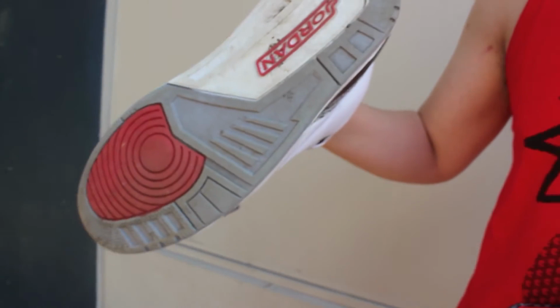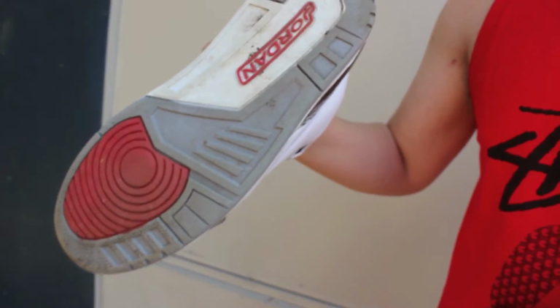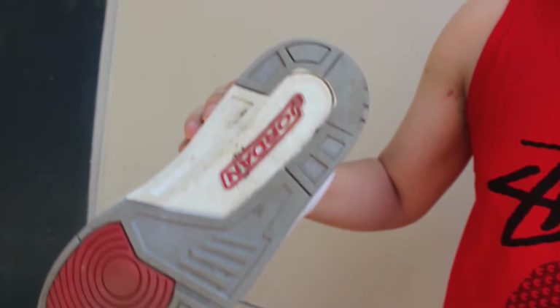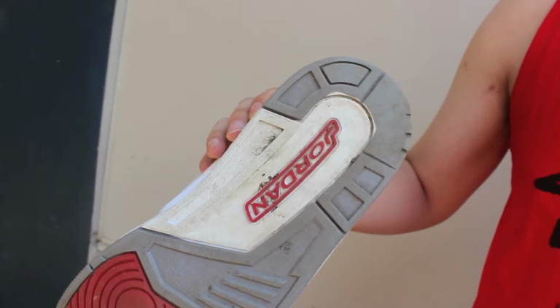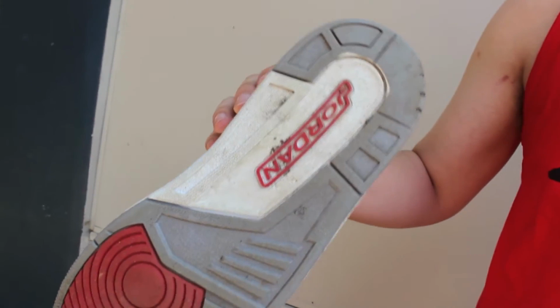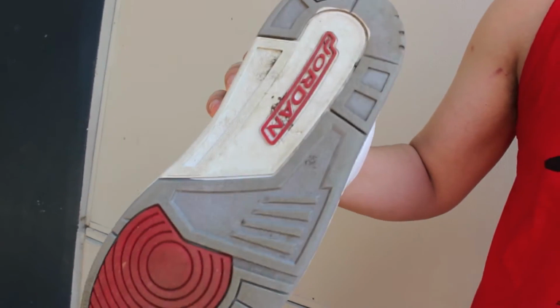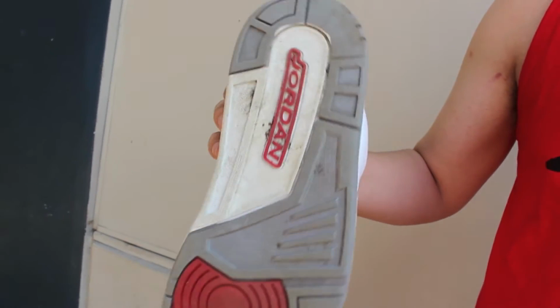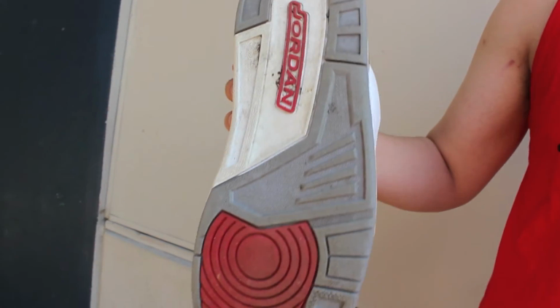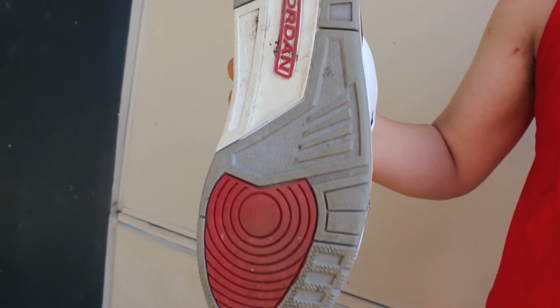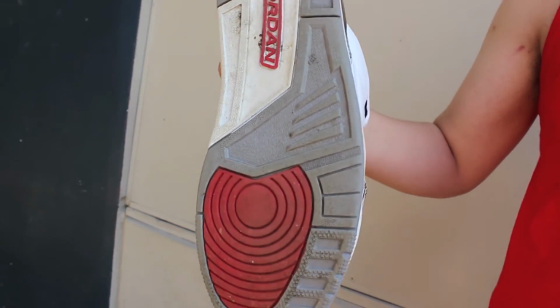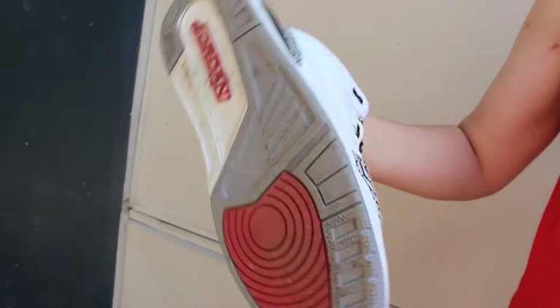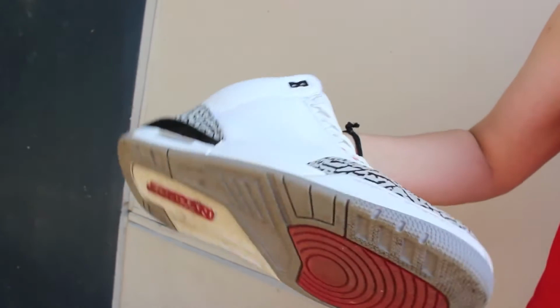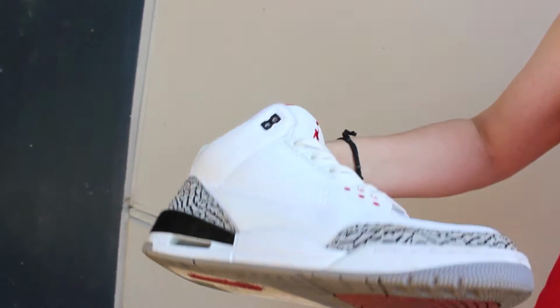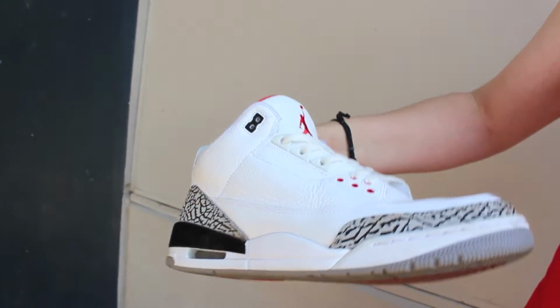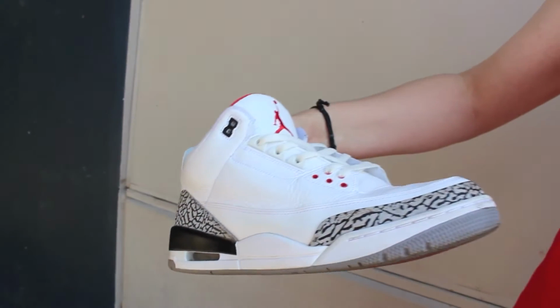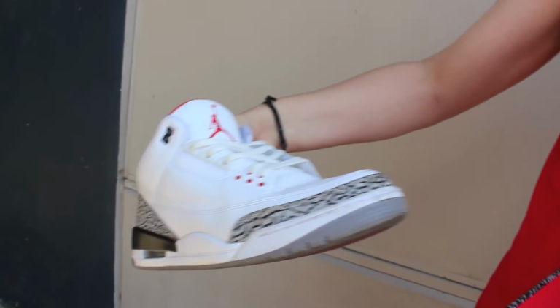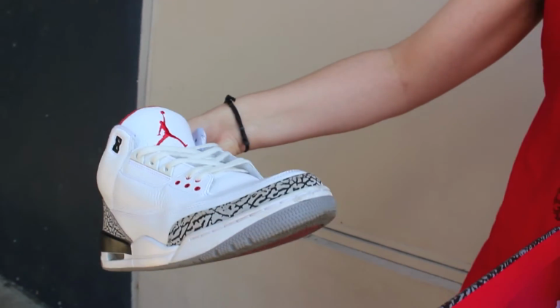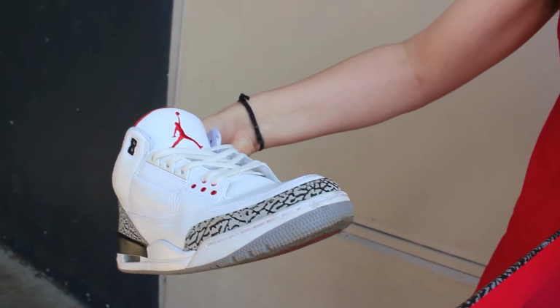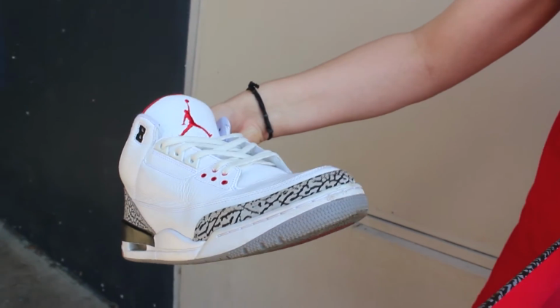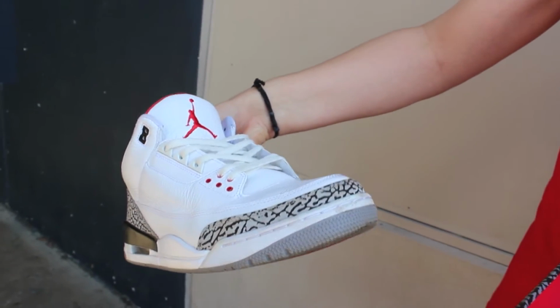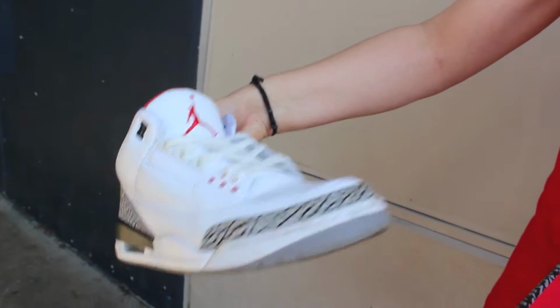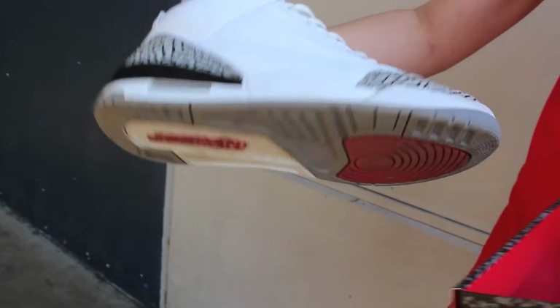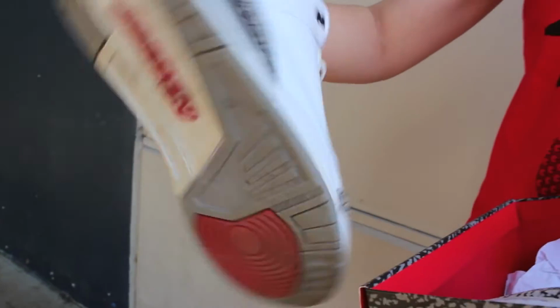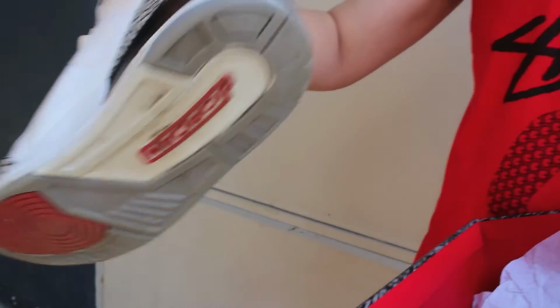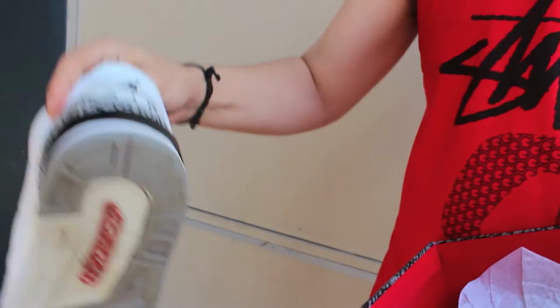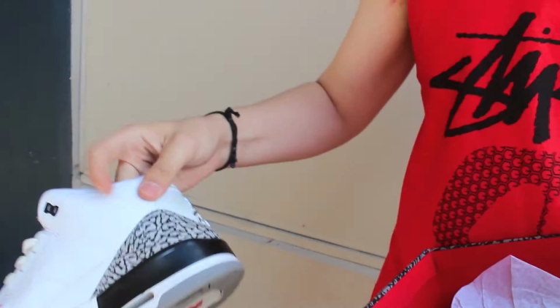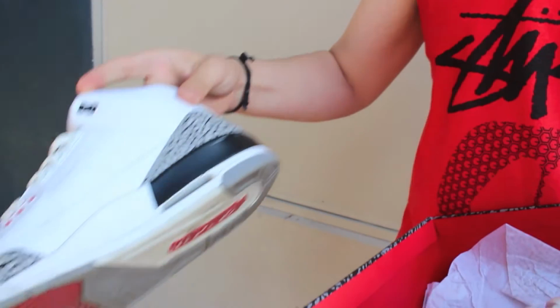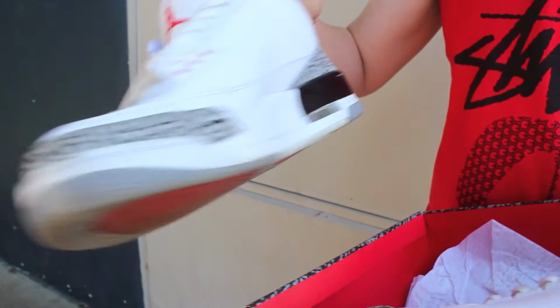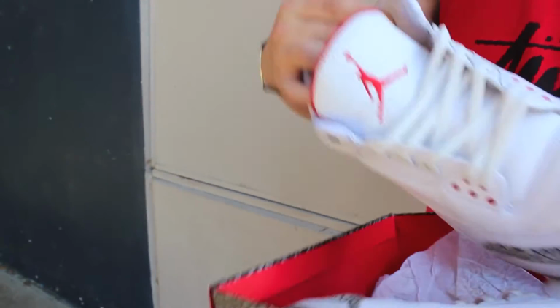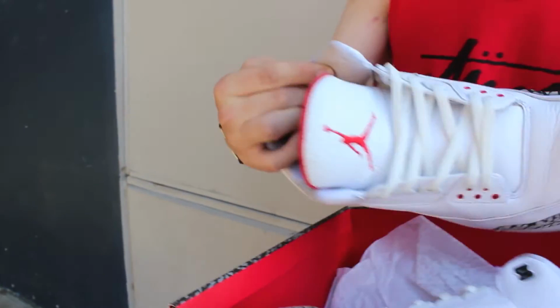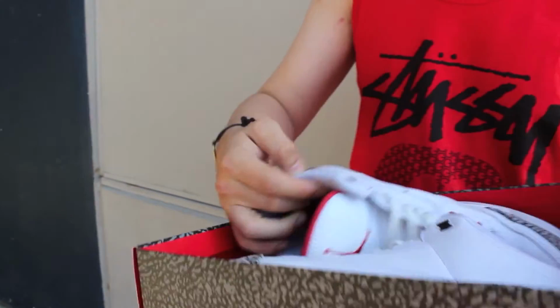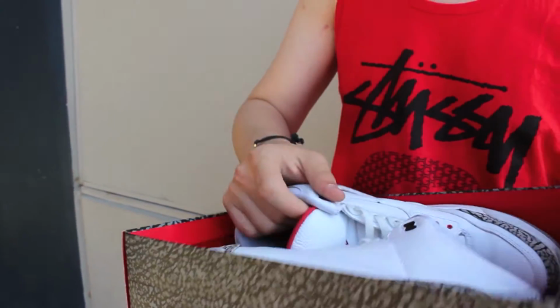The bottom of the shoe is a little dirty — these have been worn, I've had them for a couple years now — but overall in pretty good condition. Definitely a great shoe.